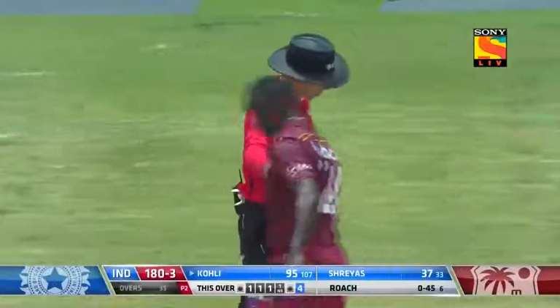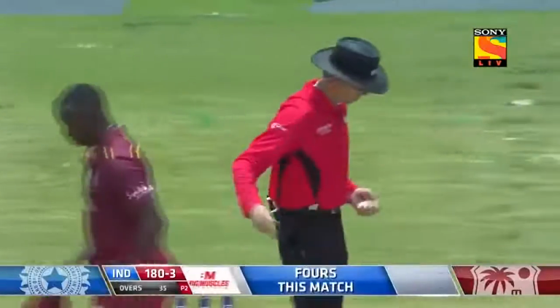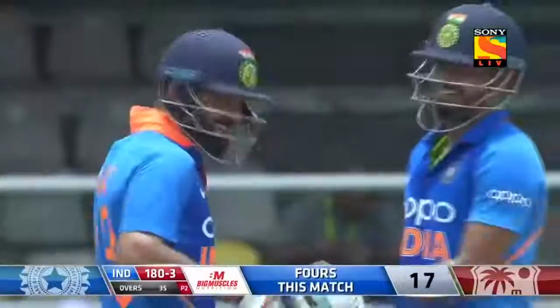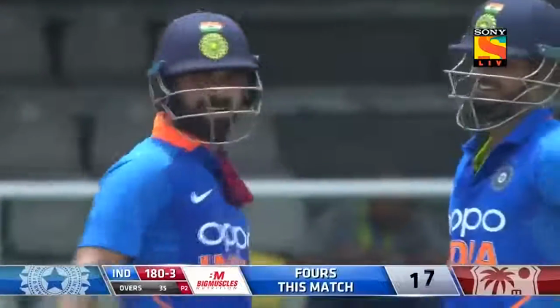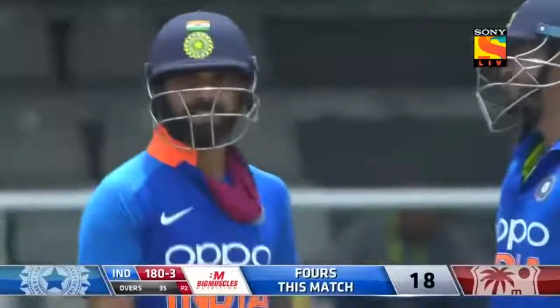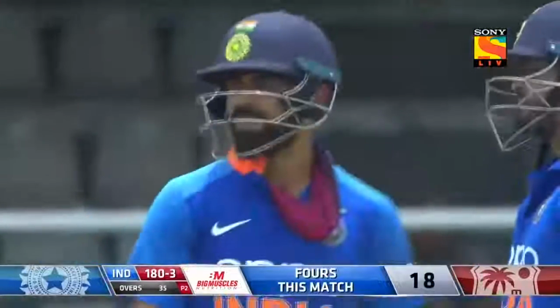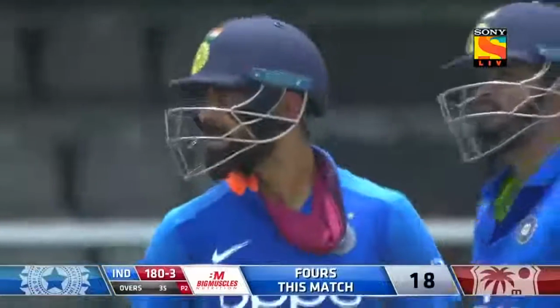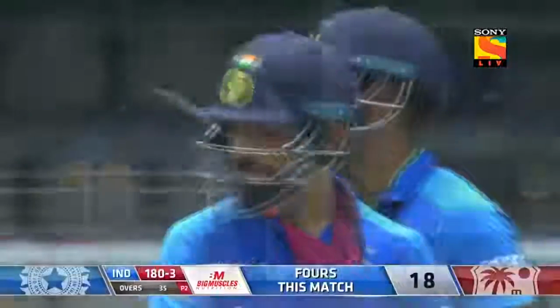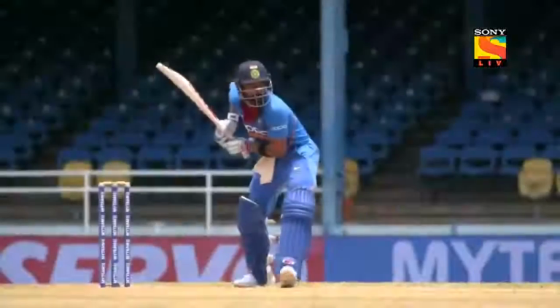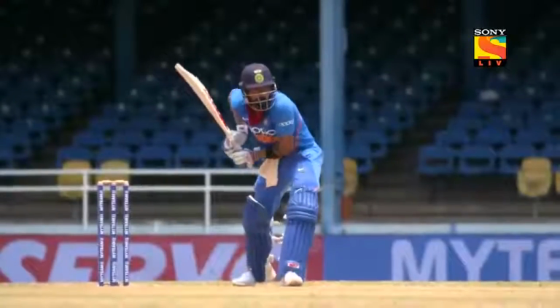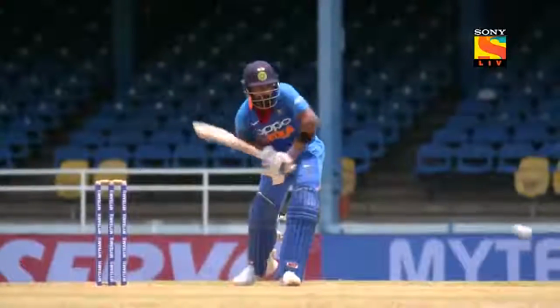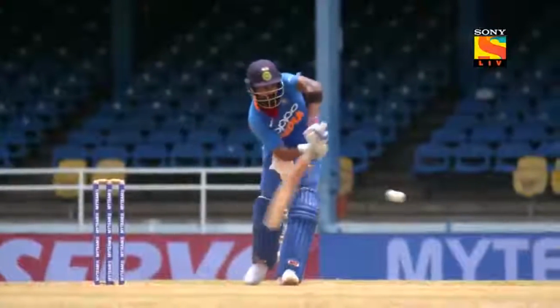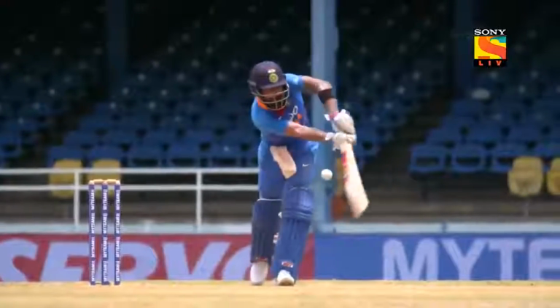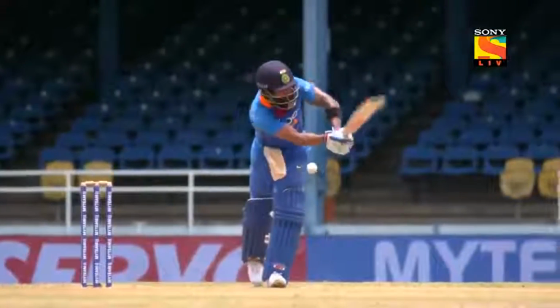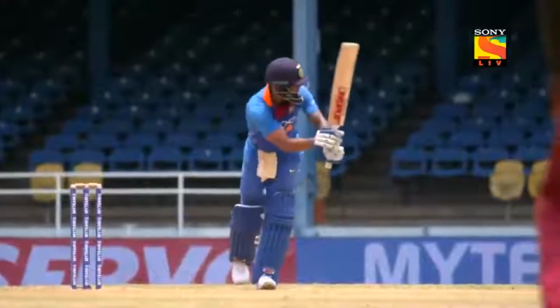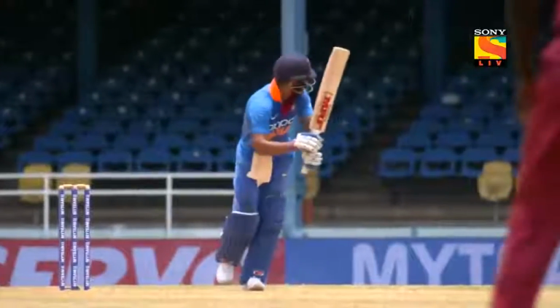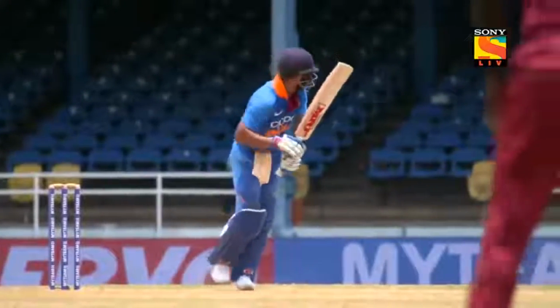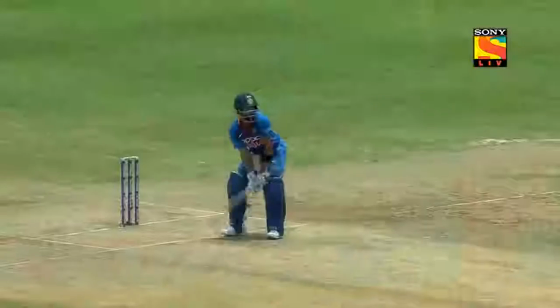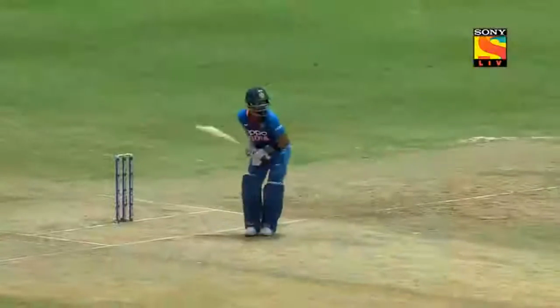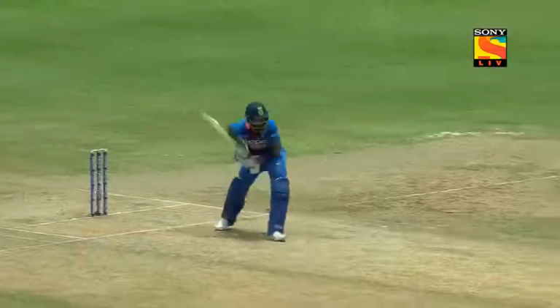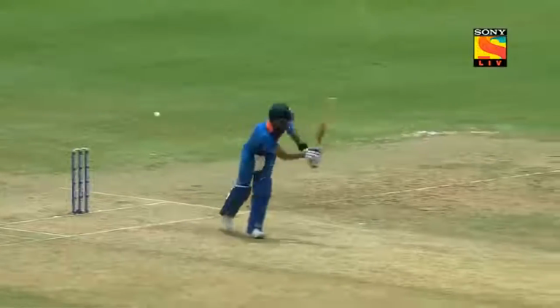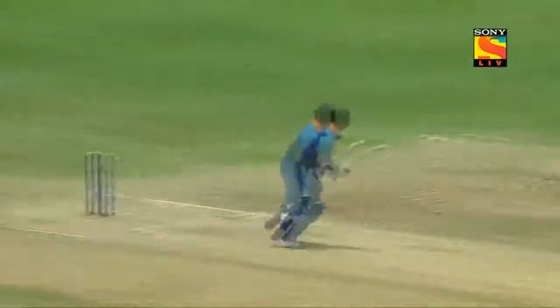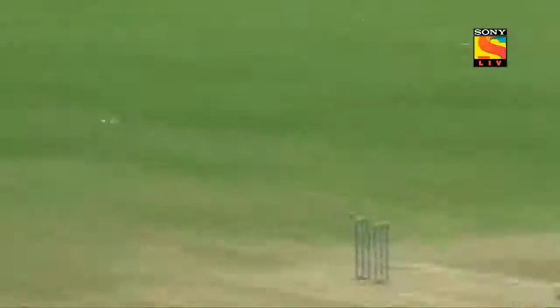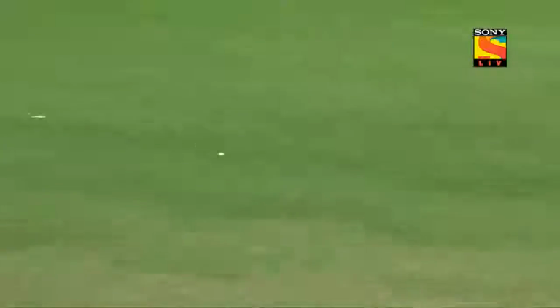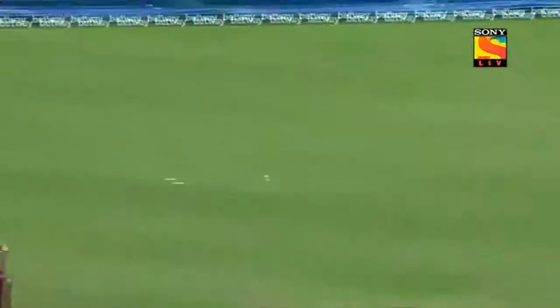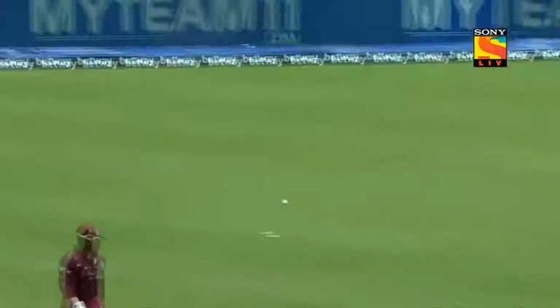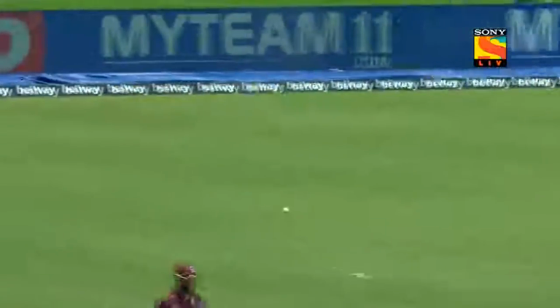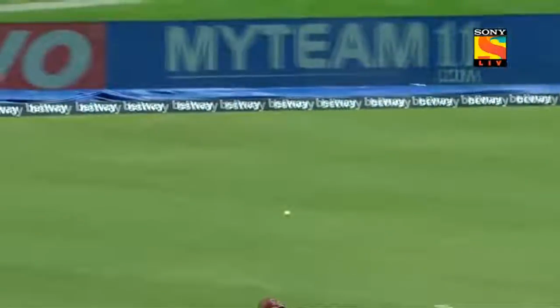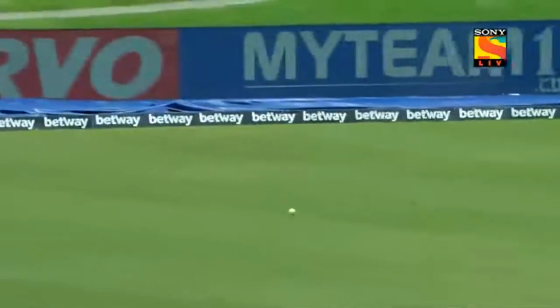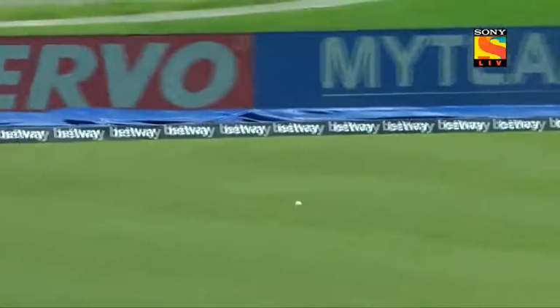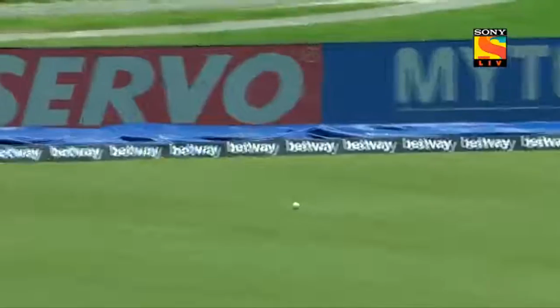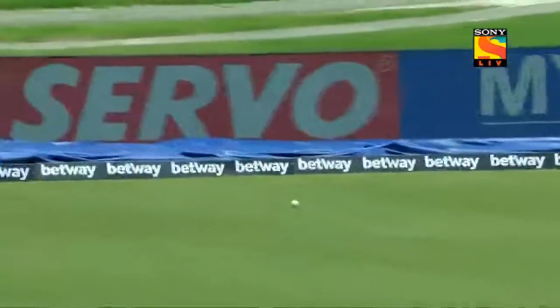That's off the last delivery of the over — moving towards the bowler and then just placing it with fine leg being up.